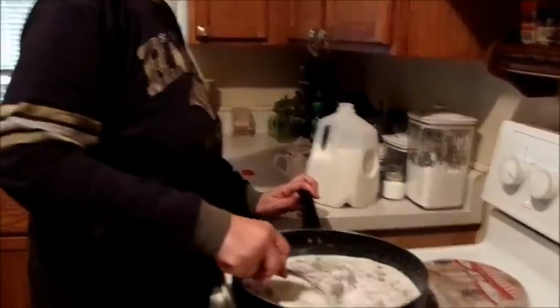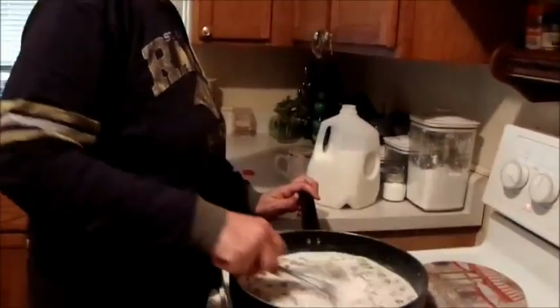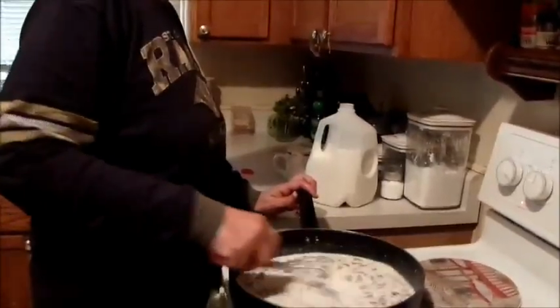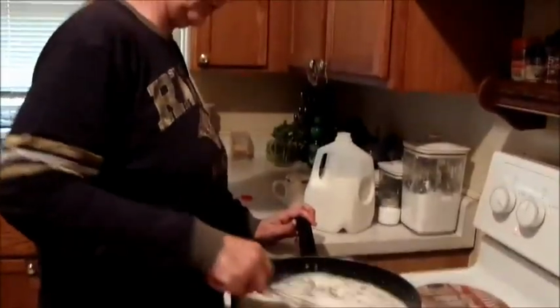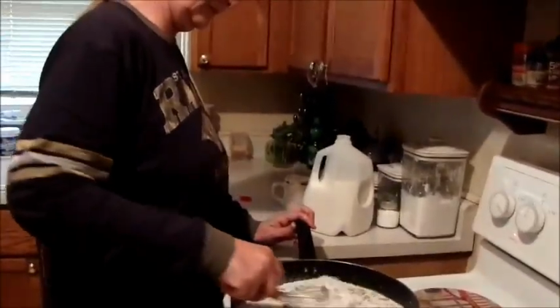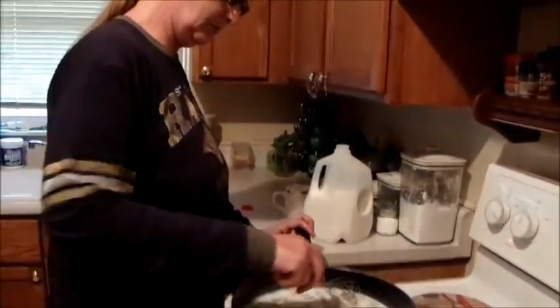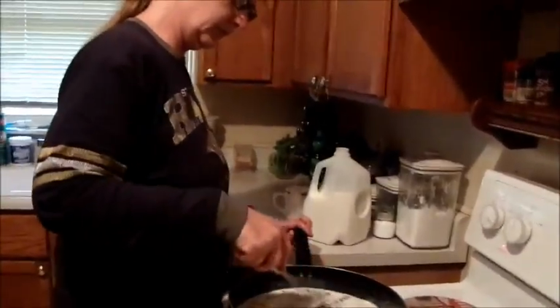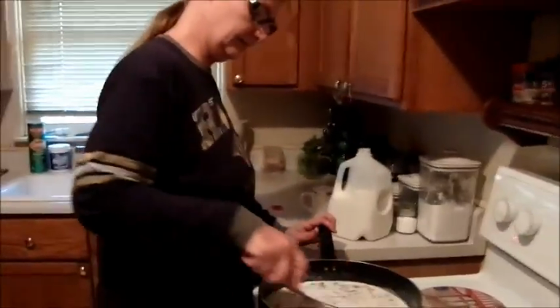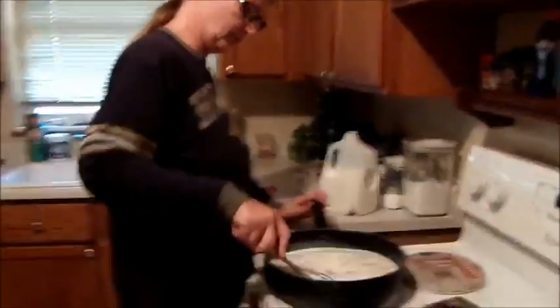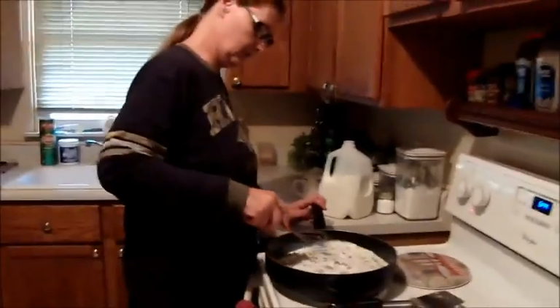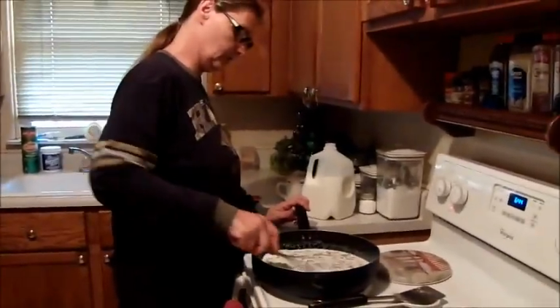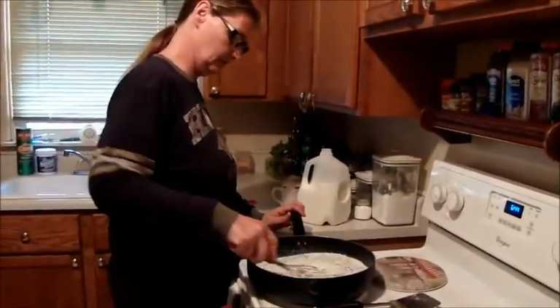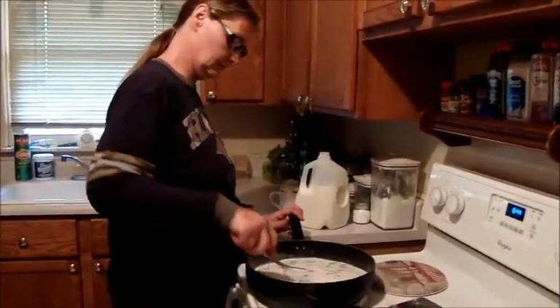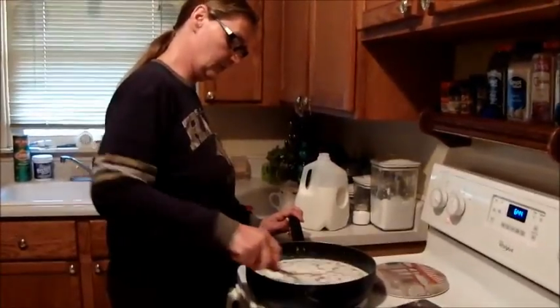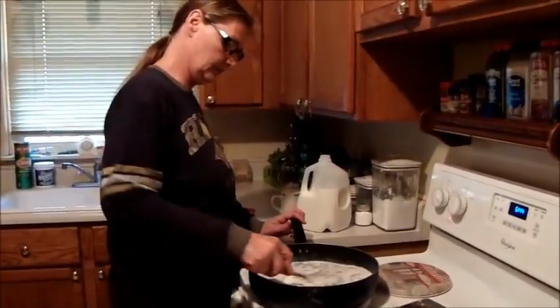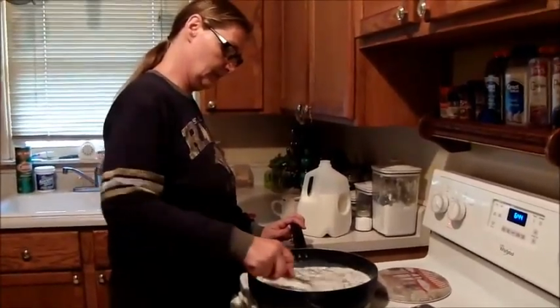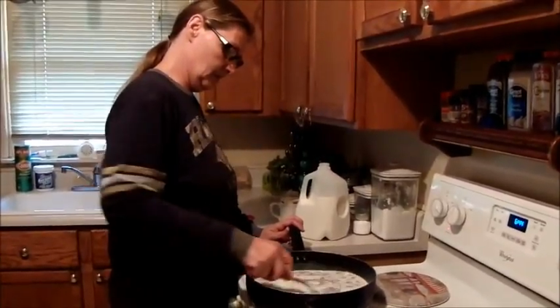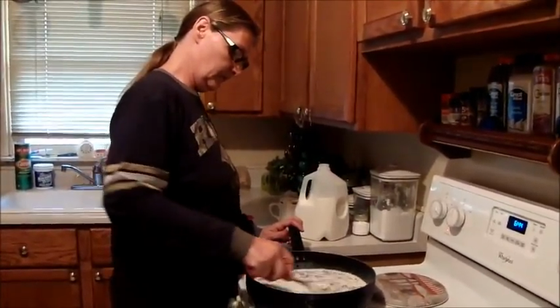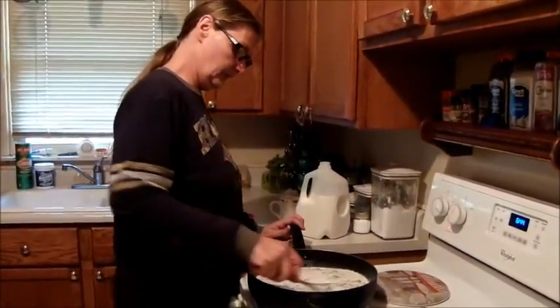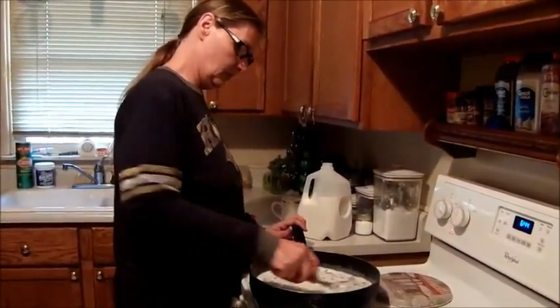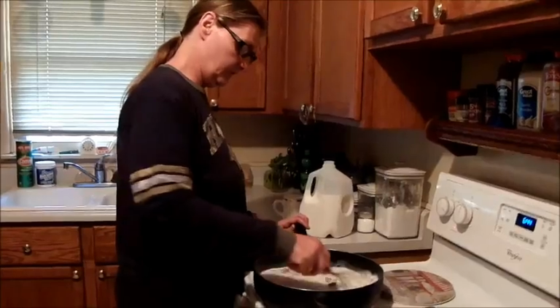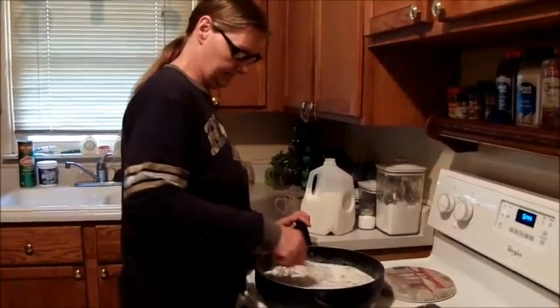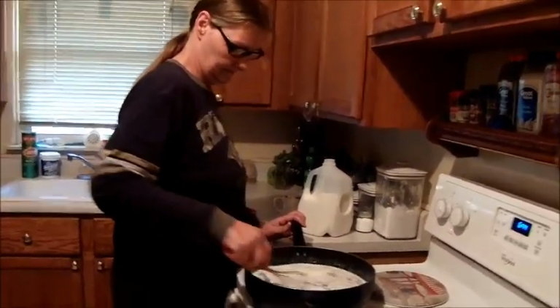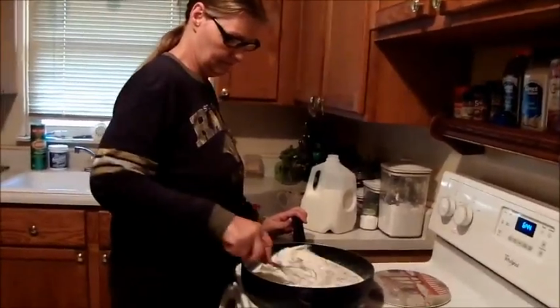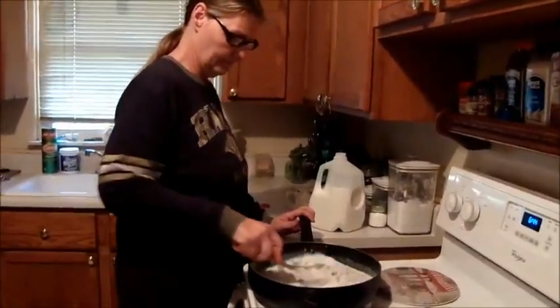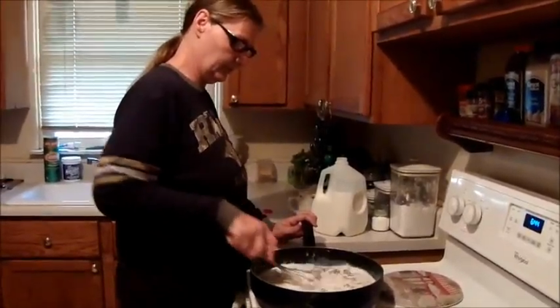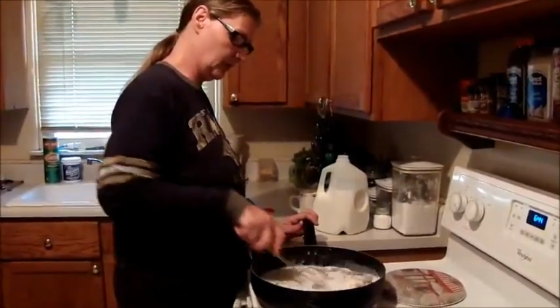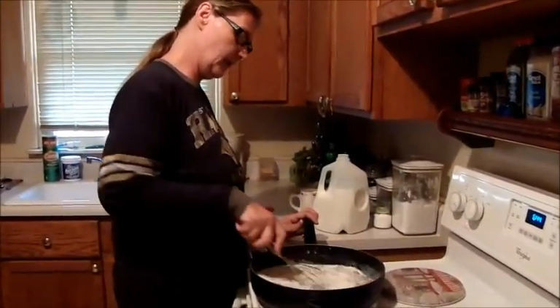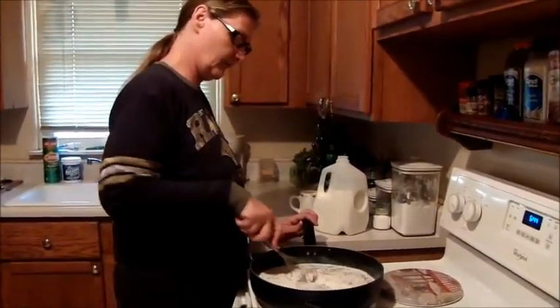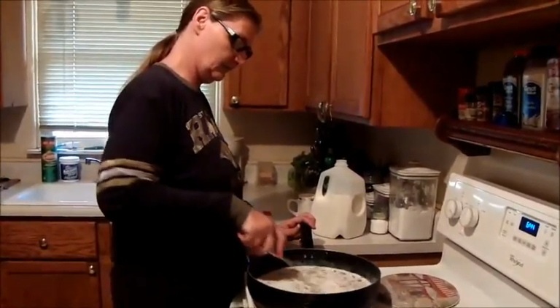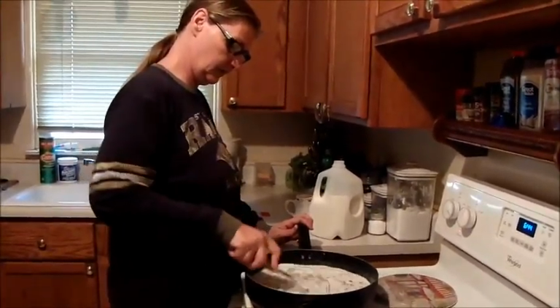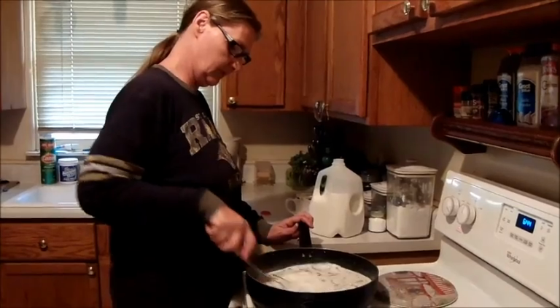Just keep stirring it, or whisking it, until the milk thickens up into a gravy. This will take about five, maybe ten minutes.